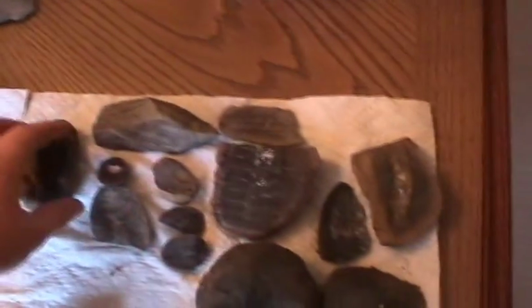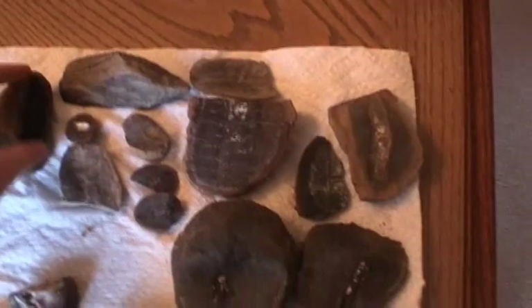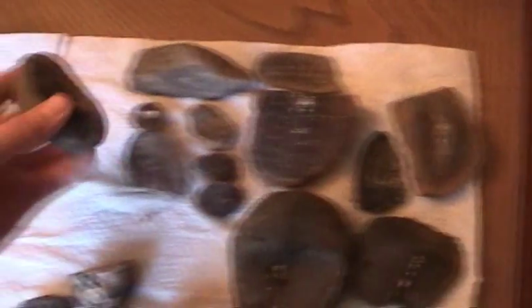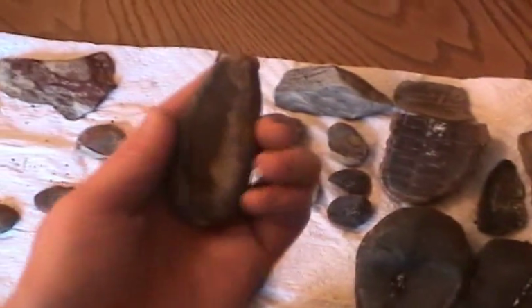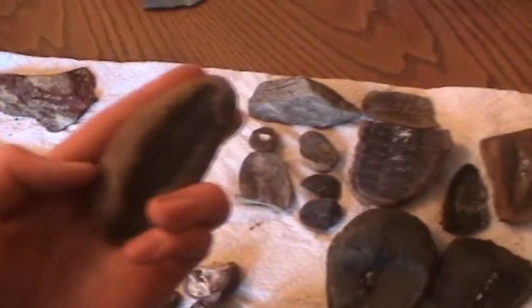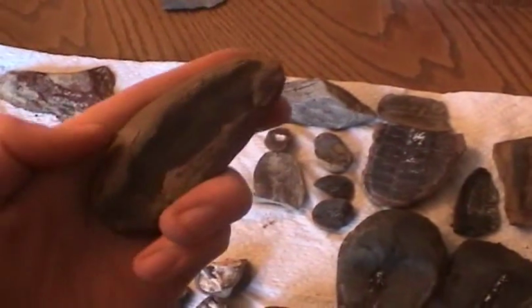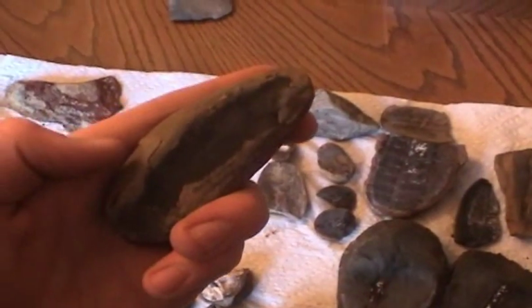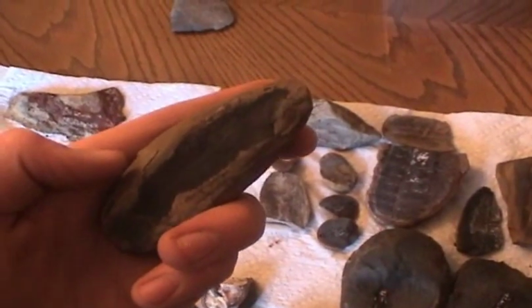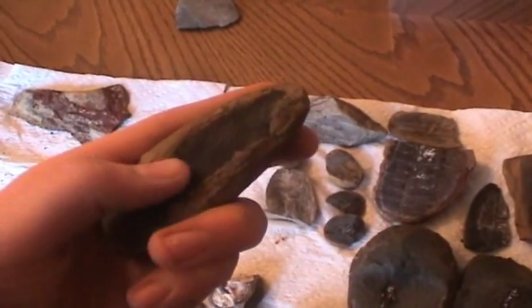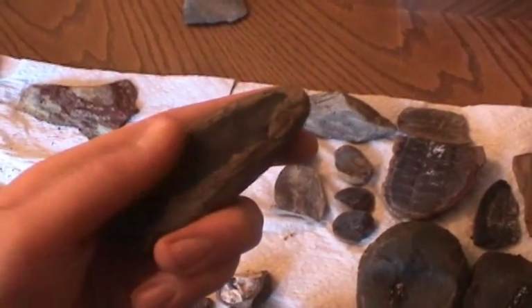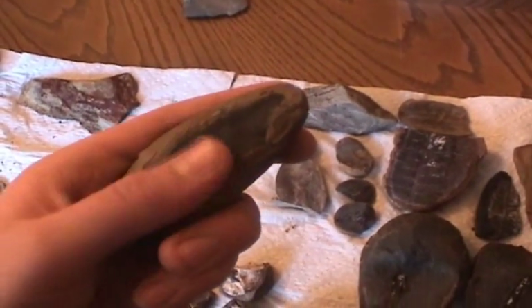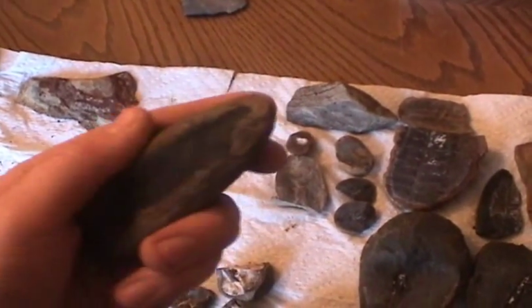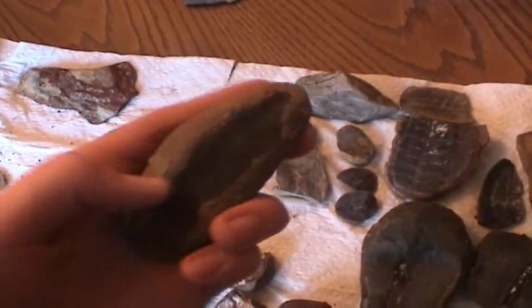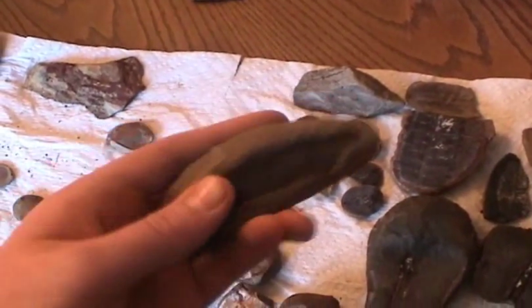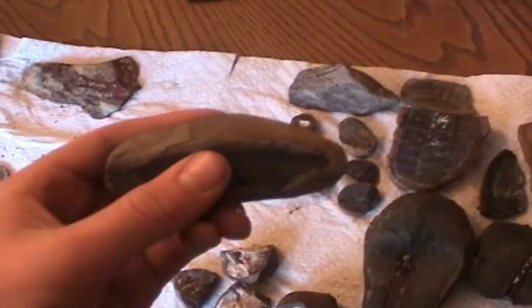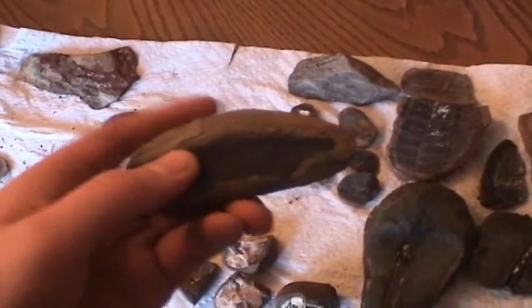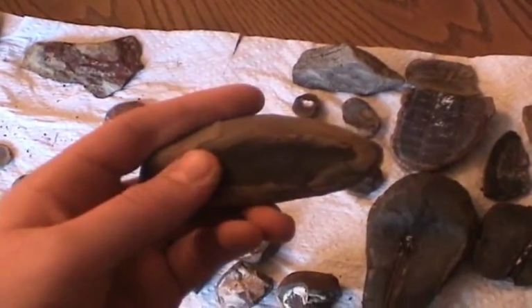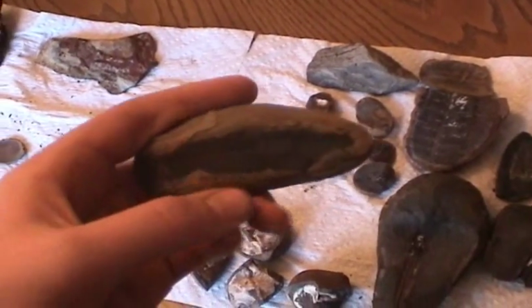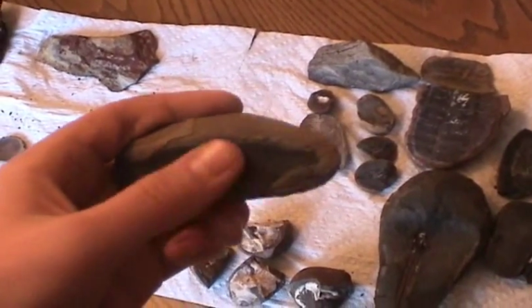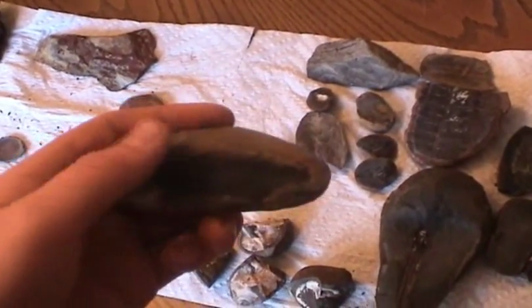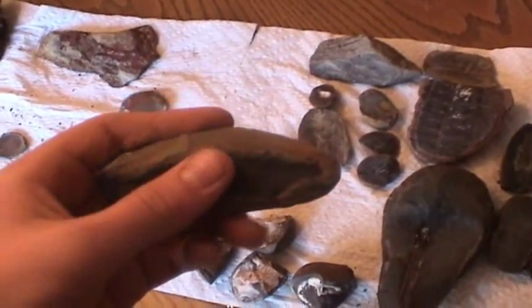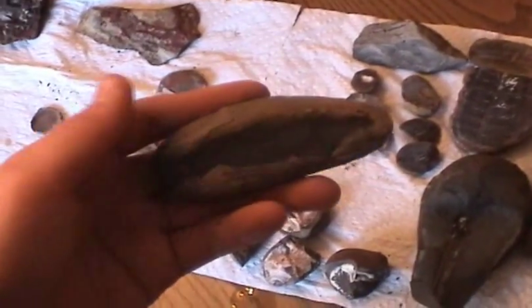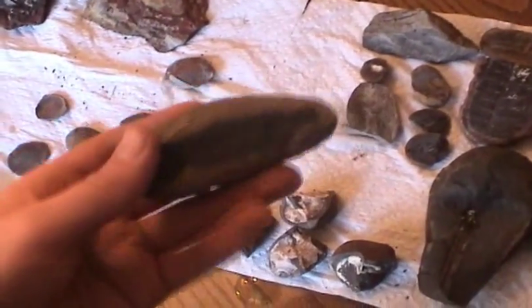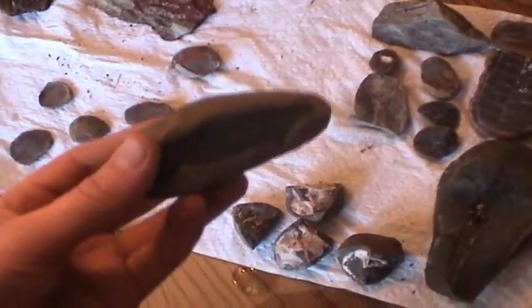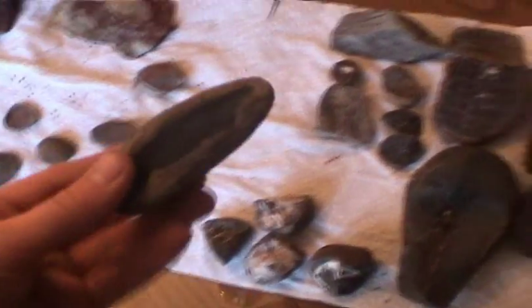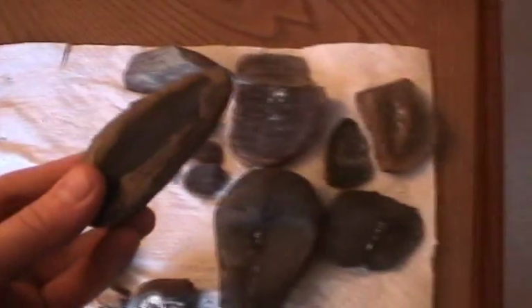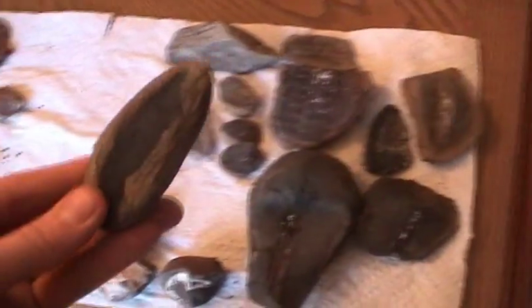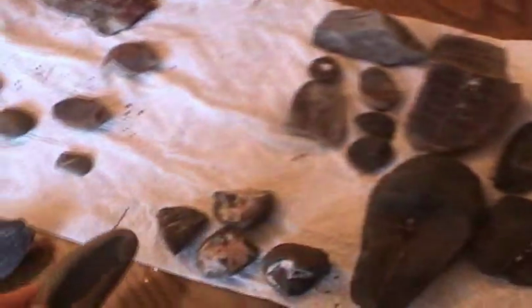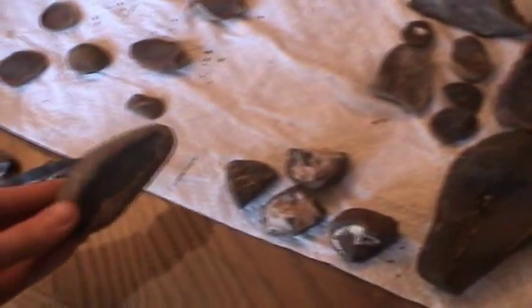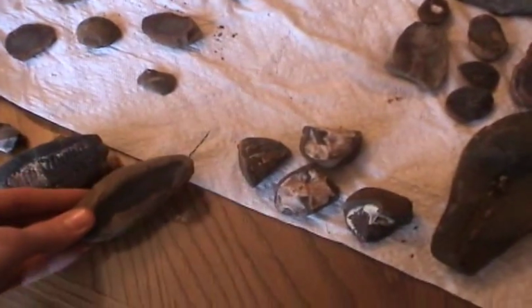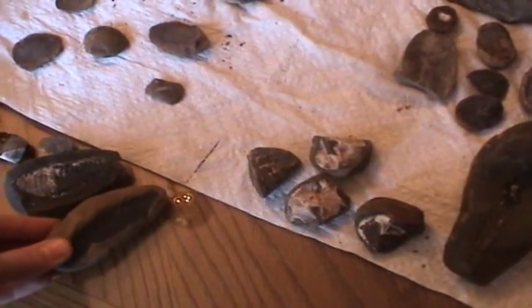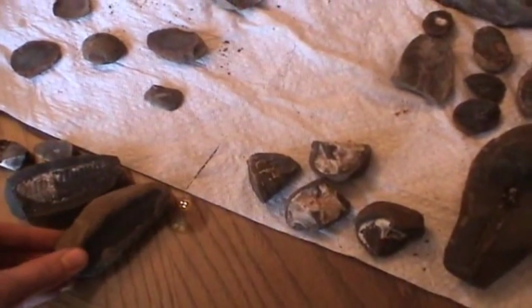Over here, we have a leaf with very fine little needles coming off of it. All these fossils came from the Carboniferous period.